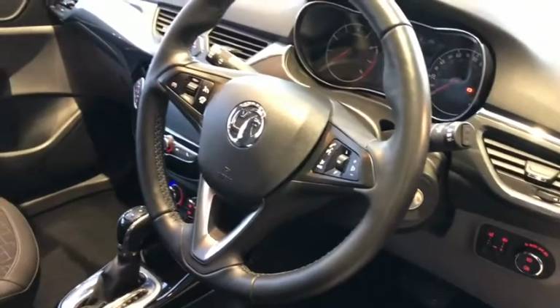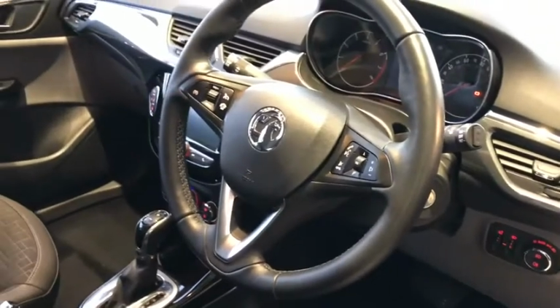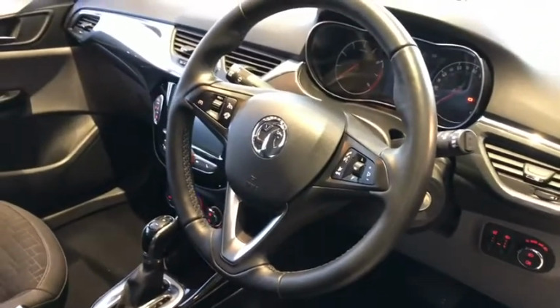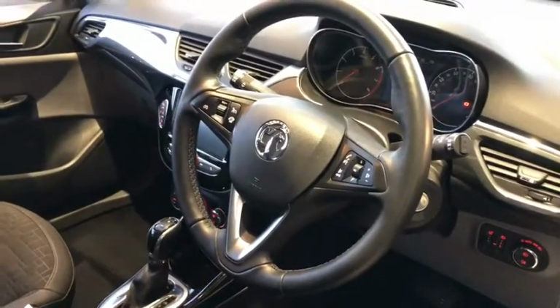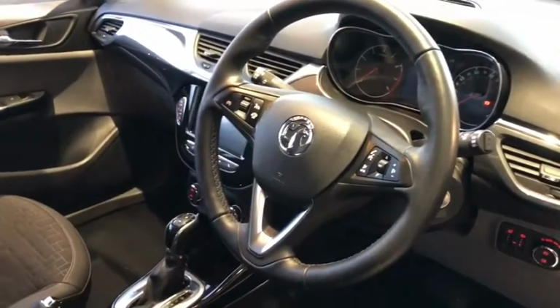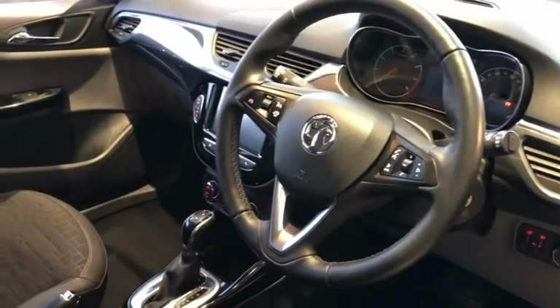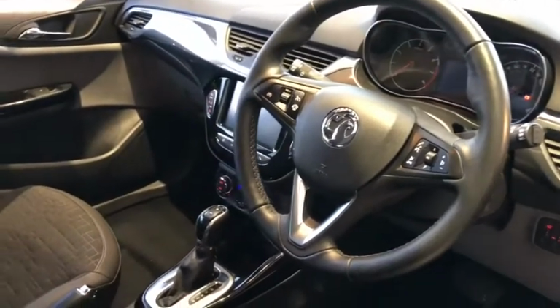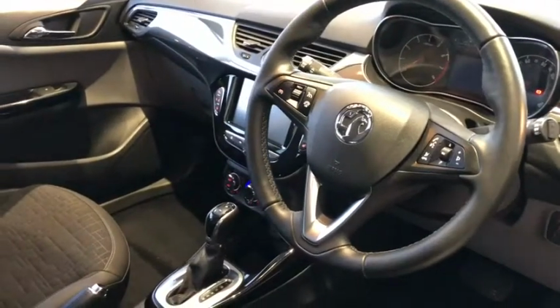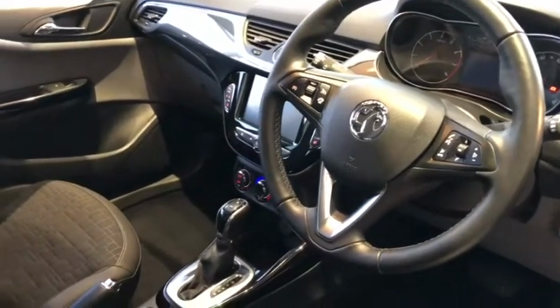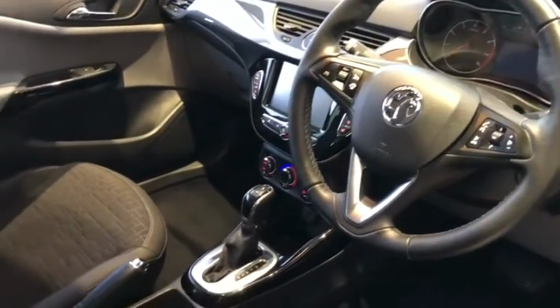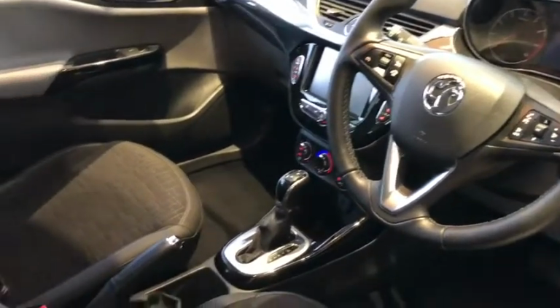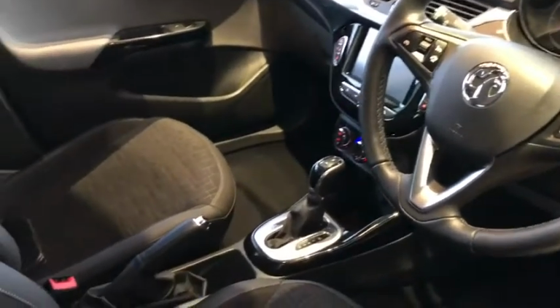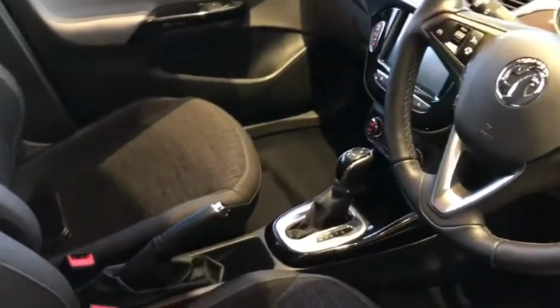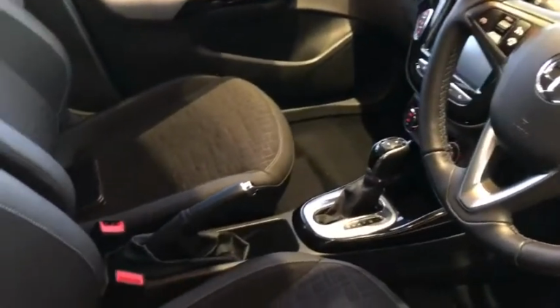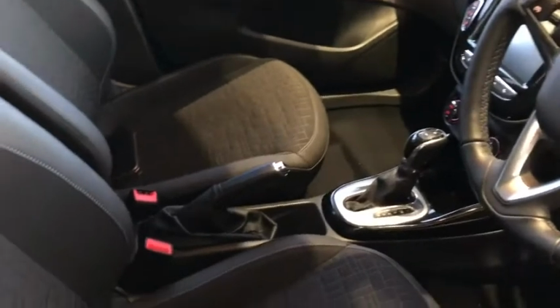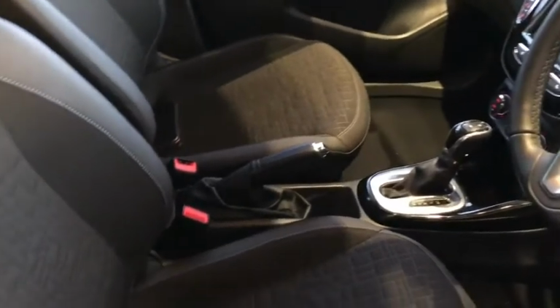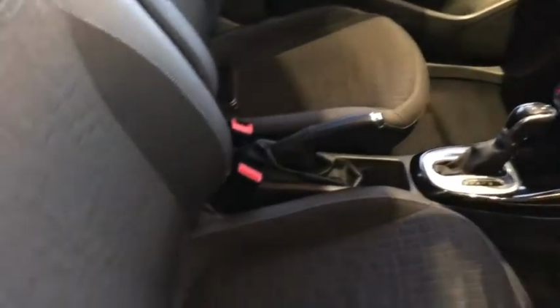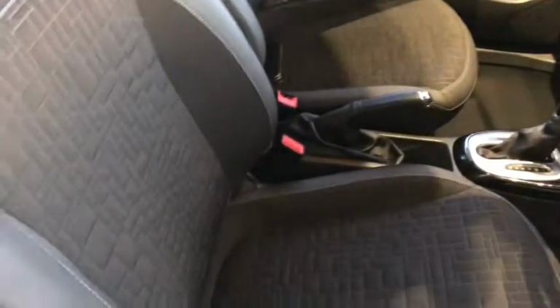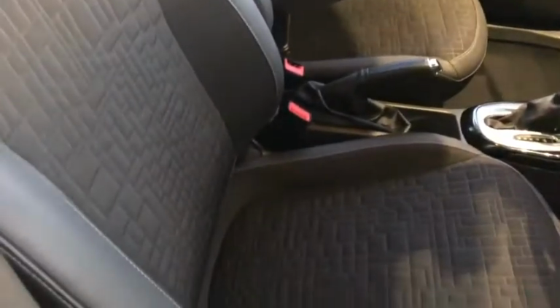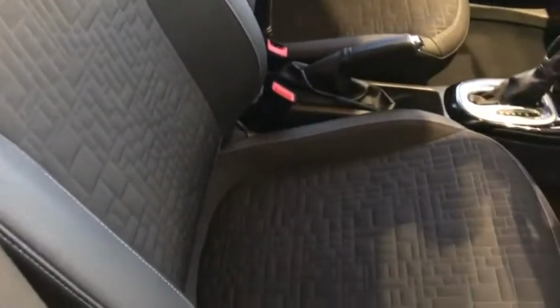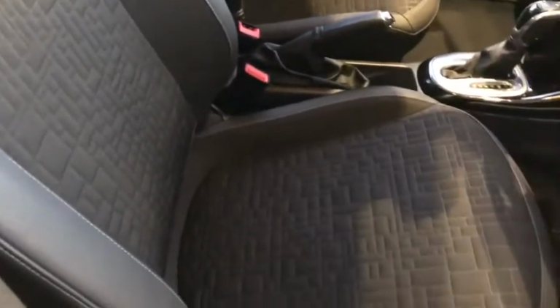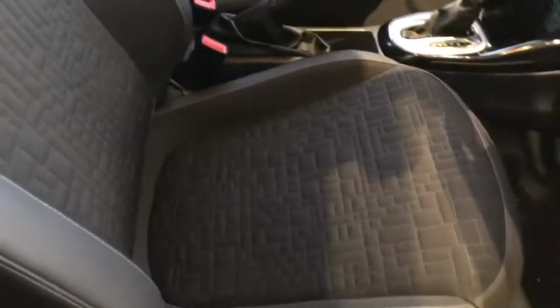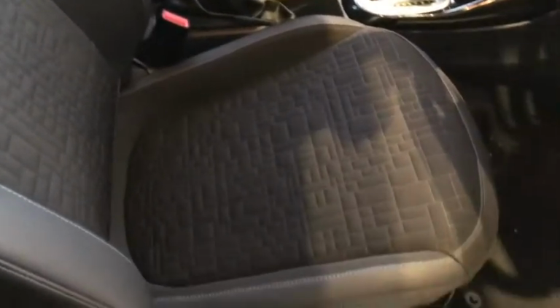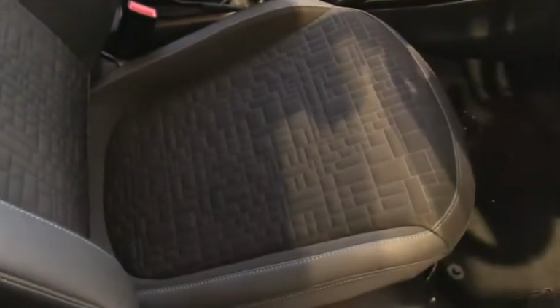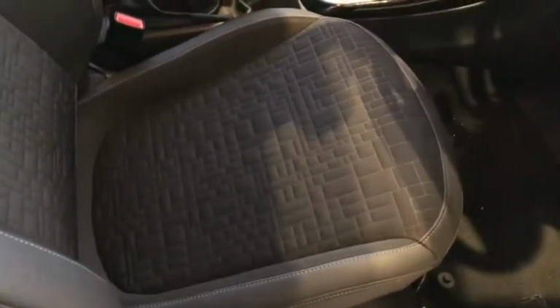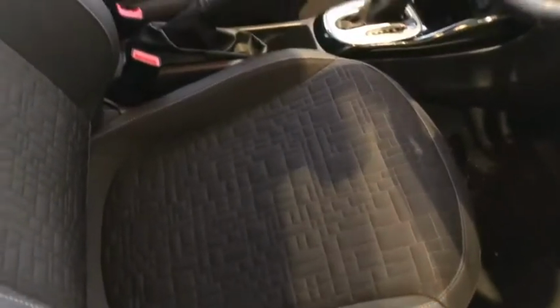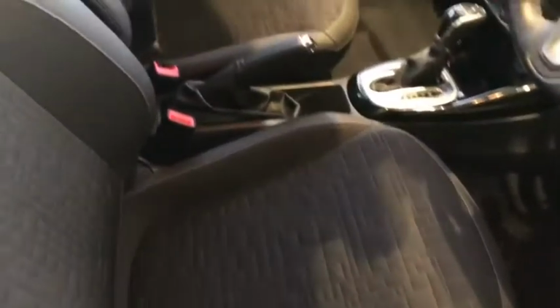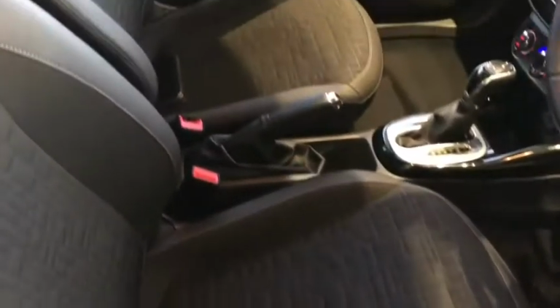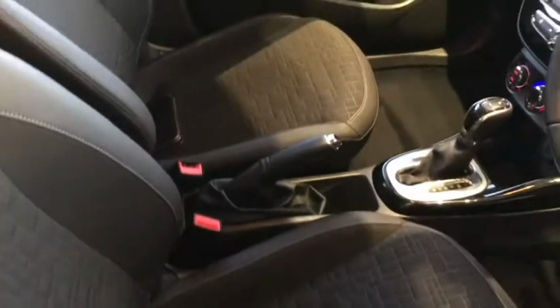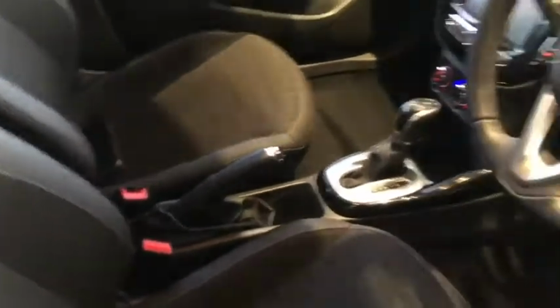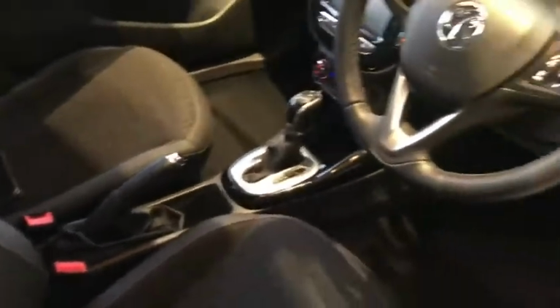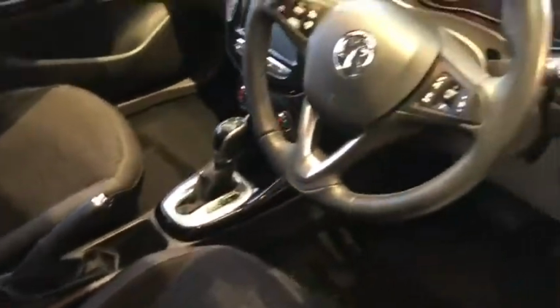You will benefit from a heated front windscreen, heated seats, and heated steering wheel — so the full winter pack. Again, the seats are pristine, nice and tidy throughout.